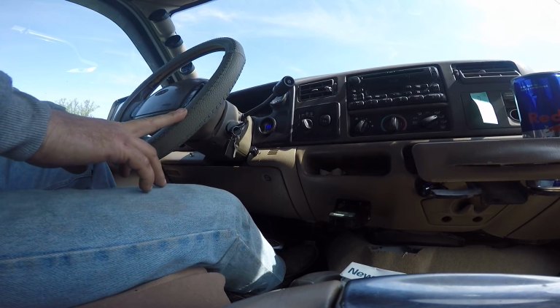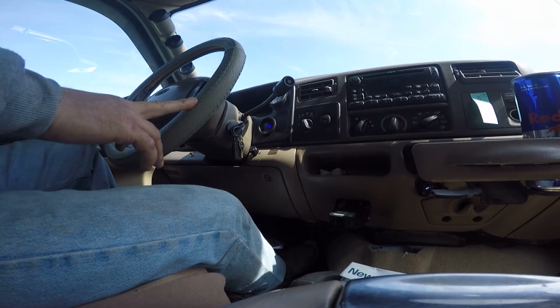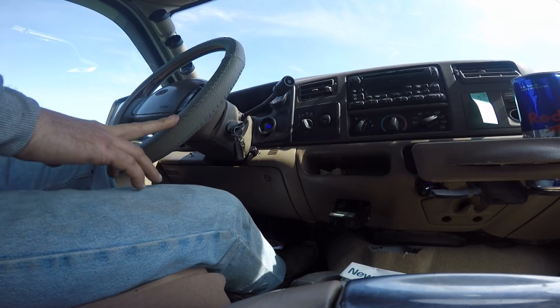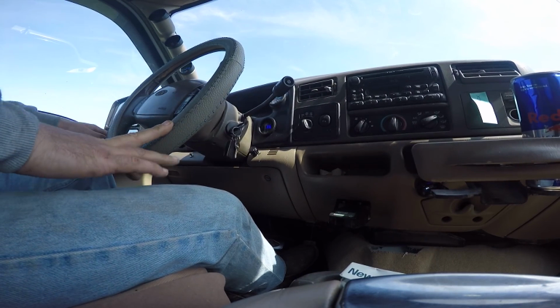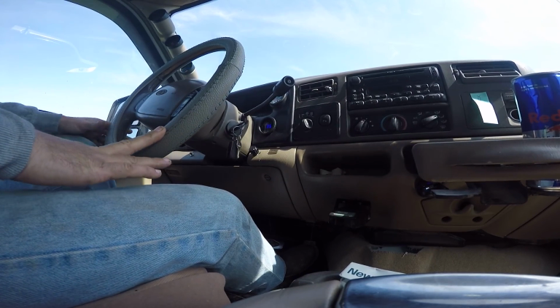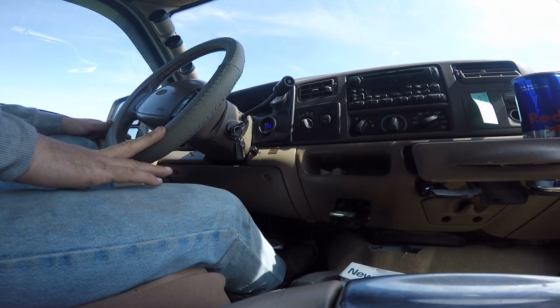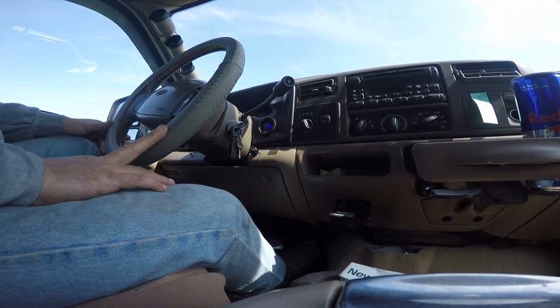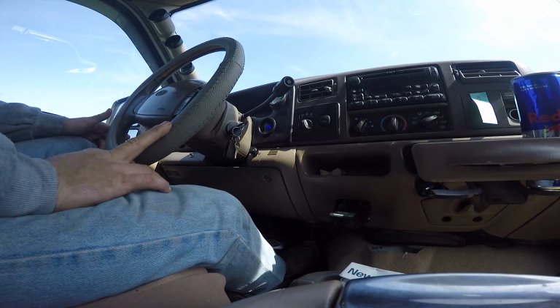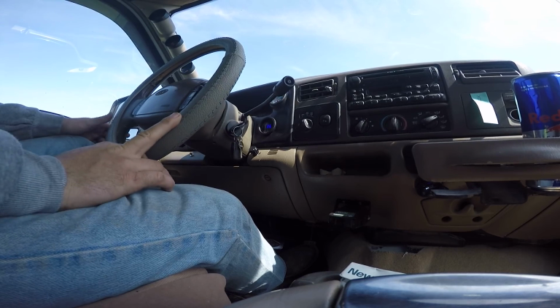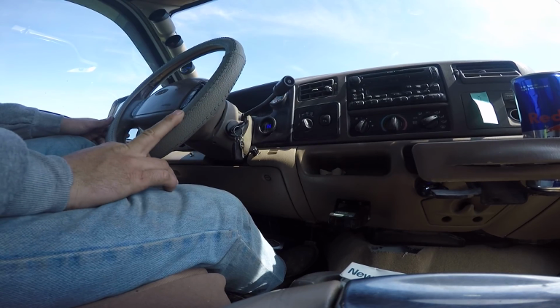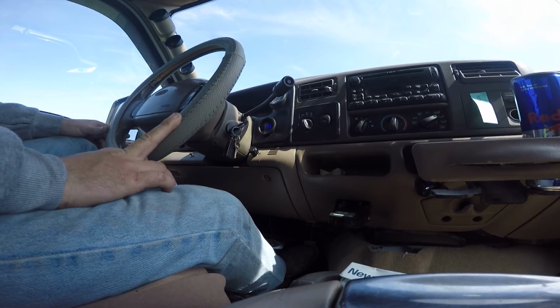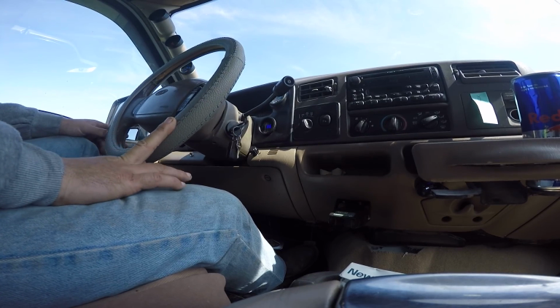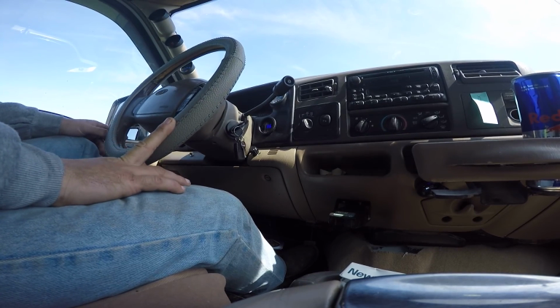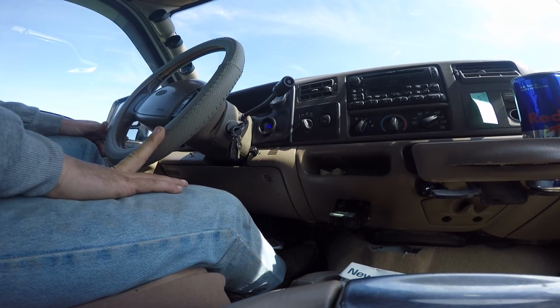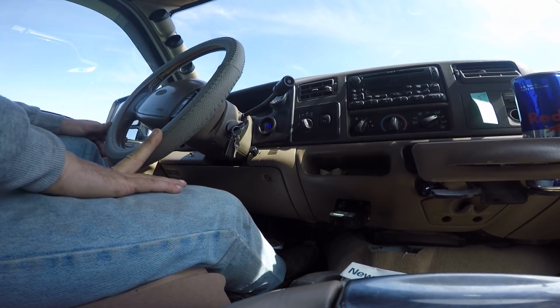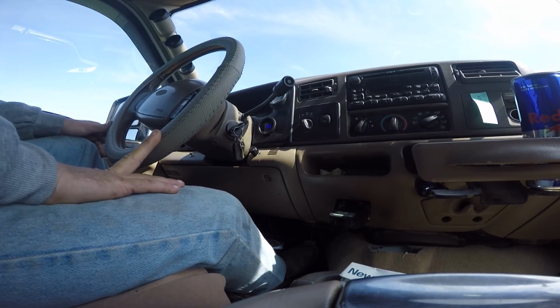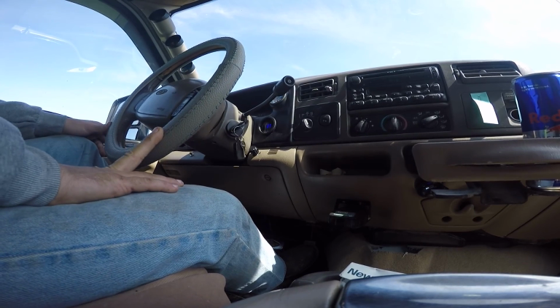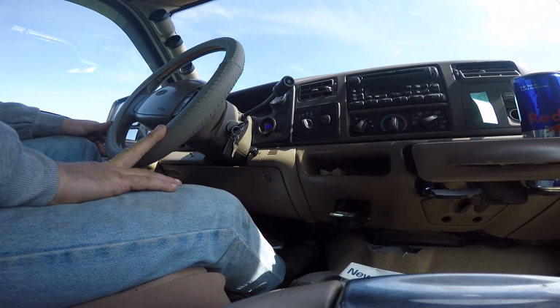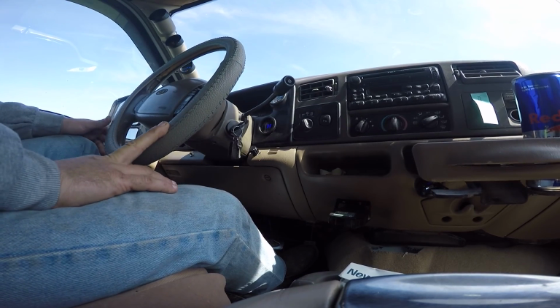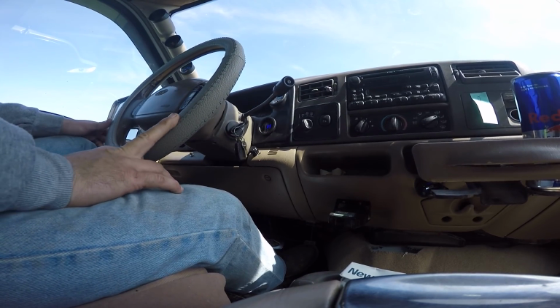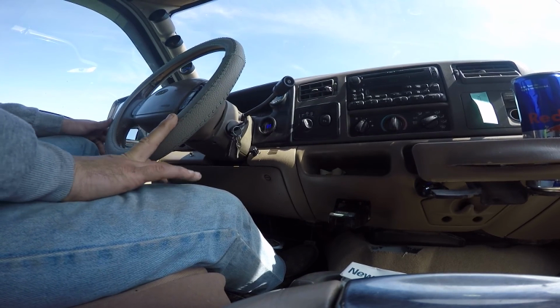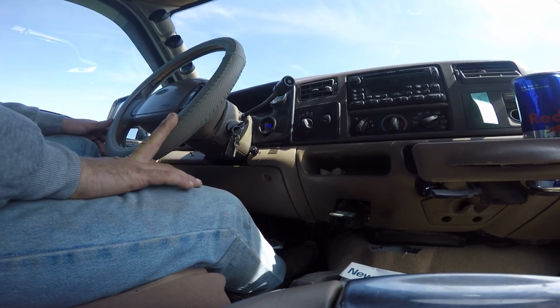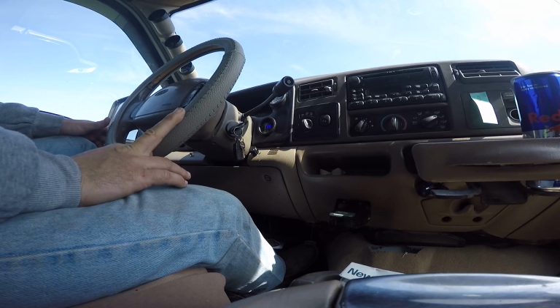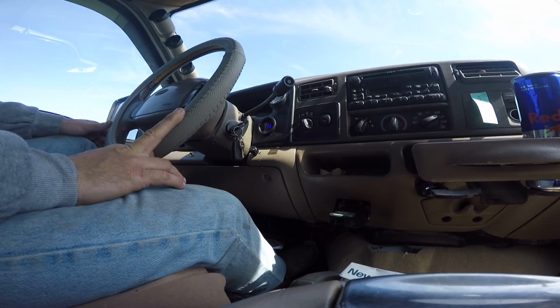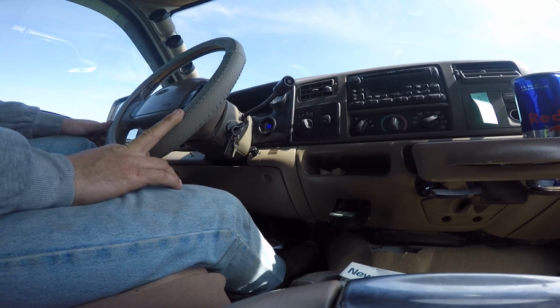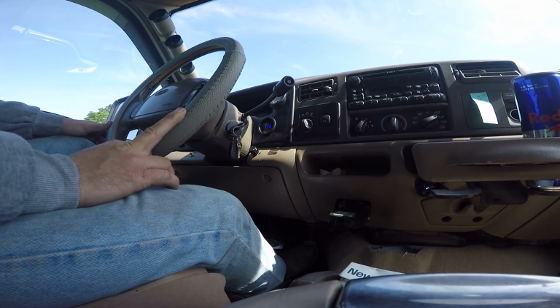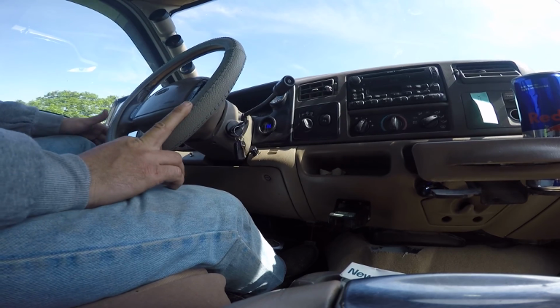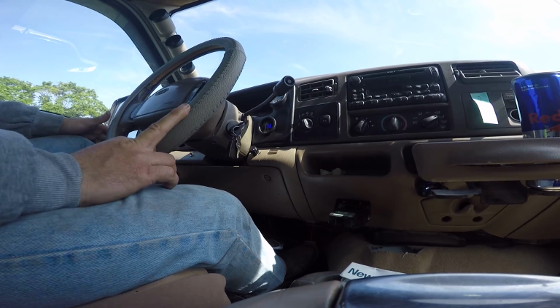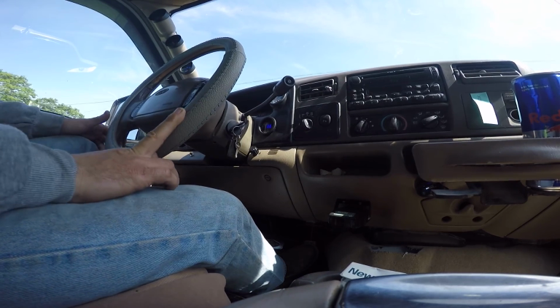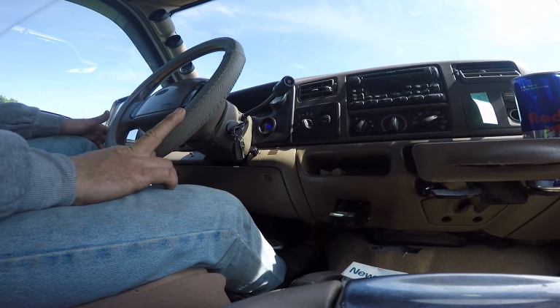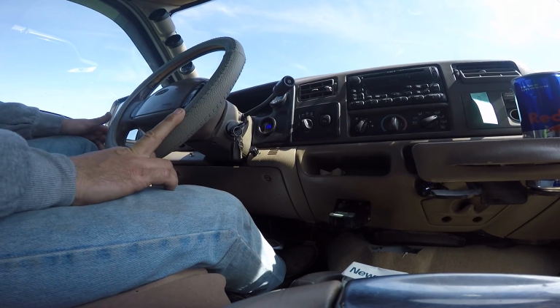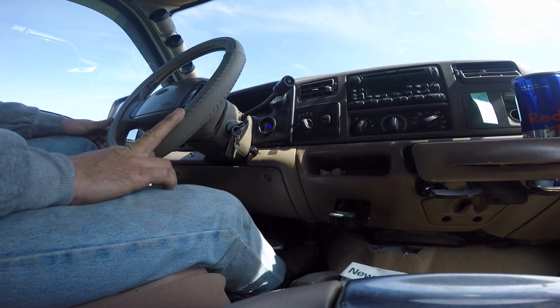Alright guys, driving today, trying to get some sound, show you how the truck kind of runs.